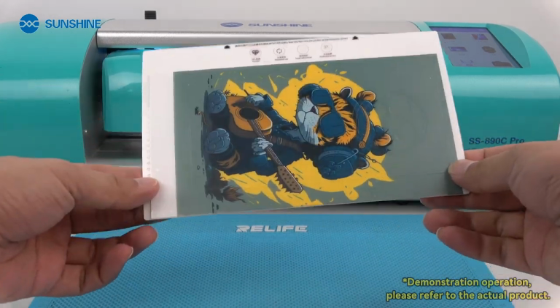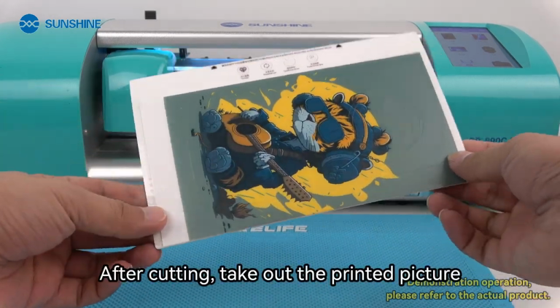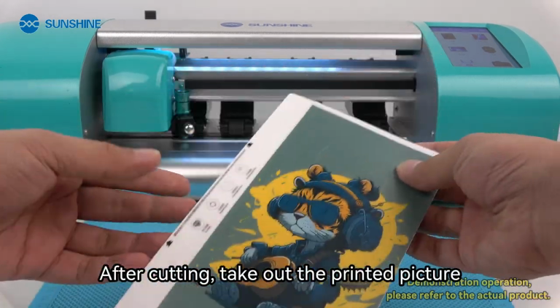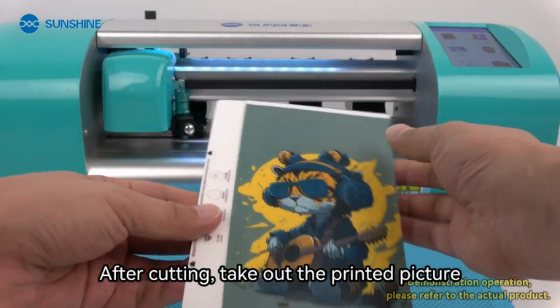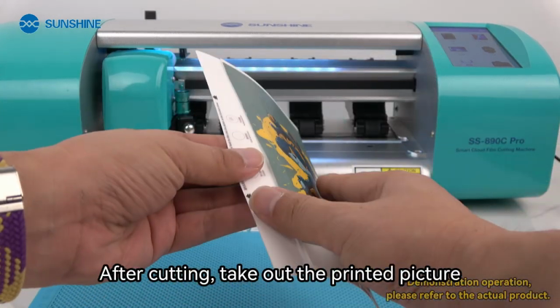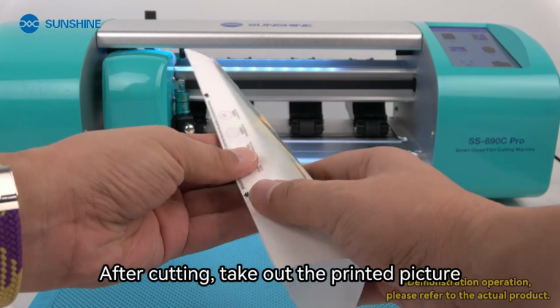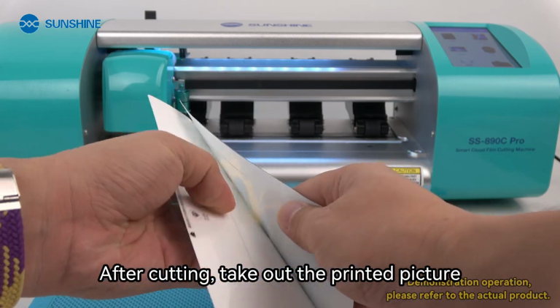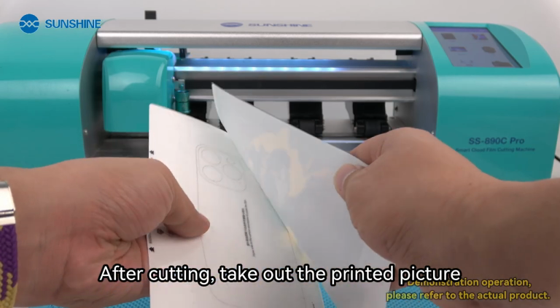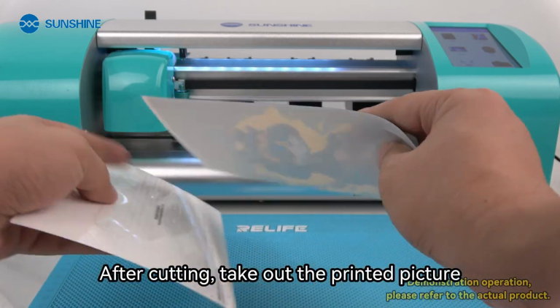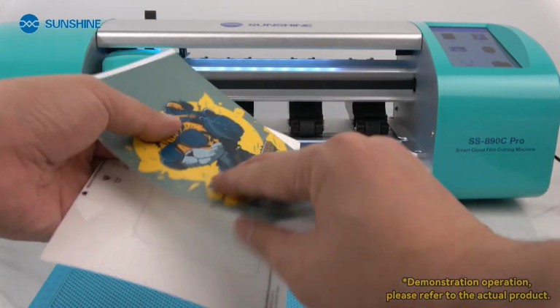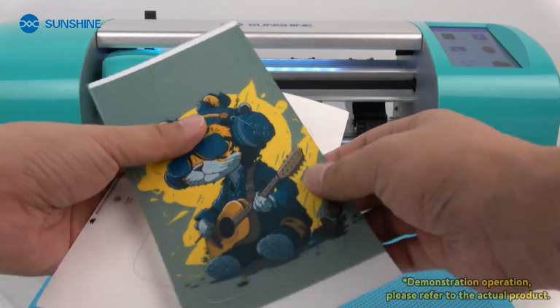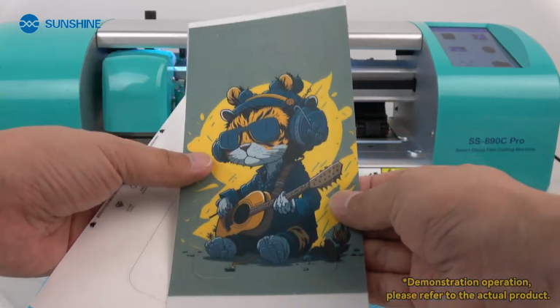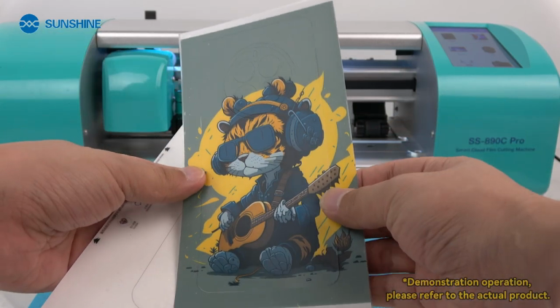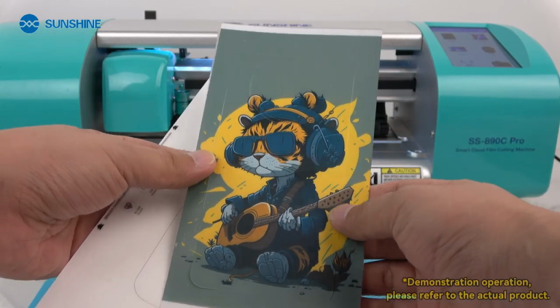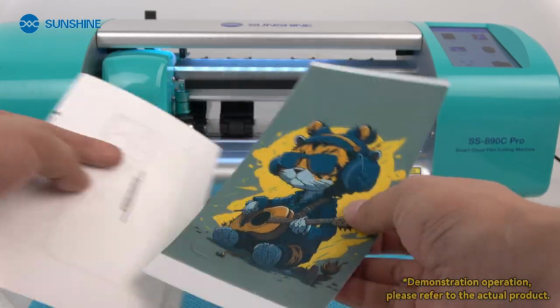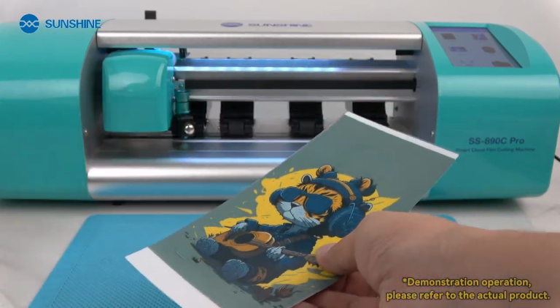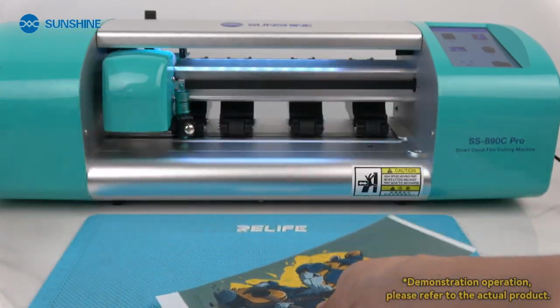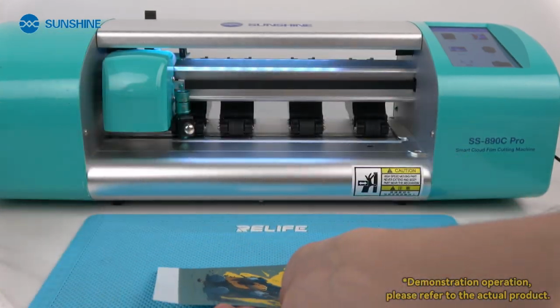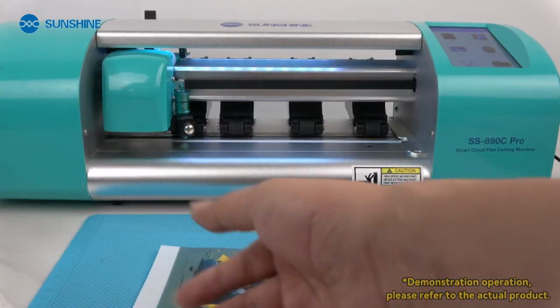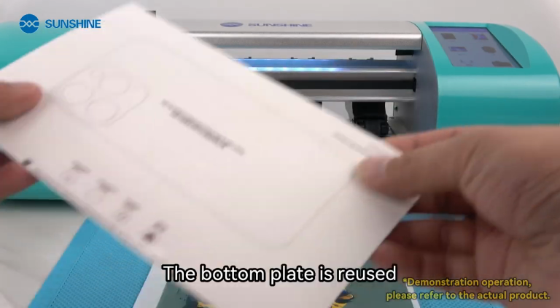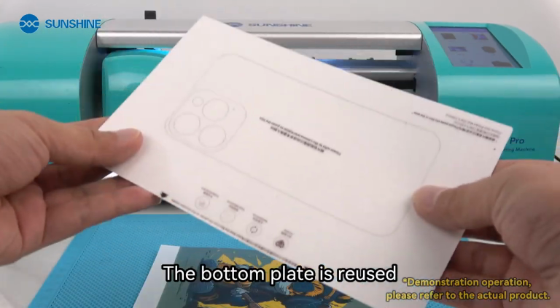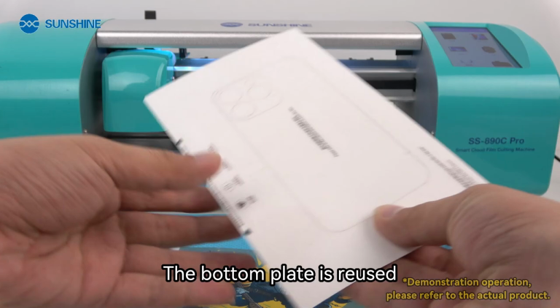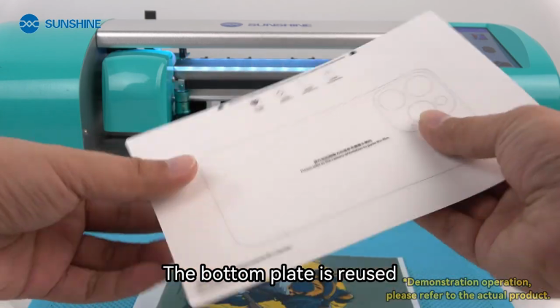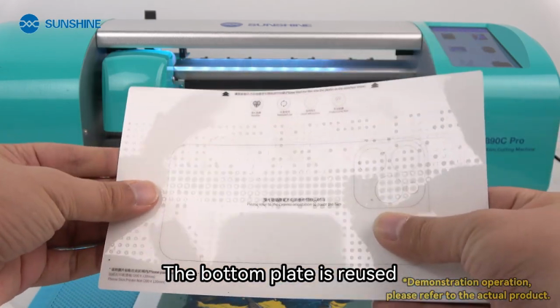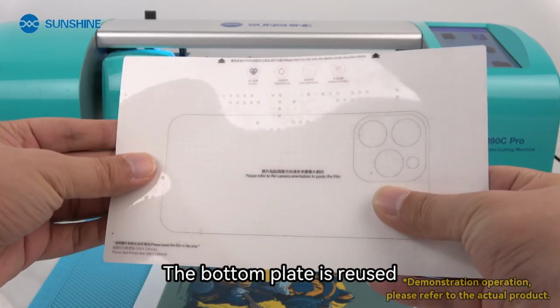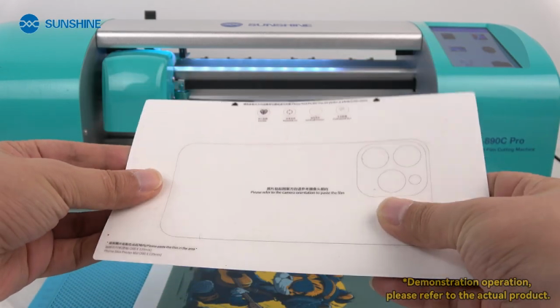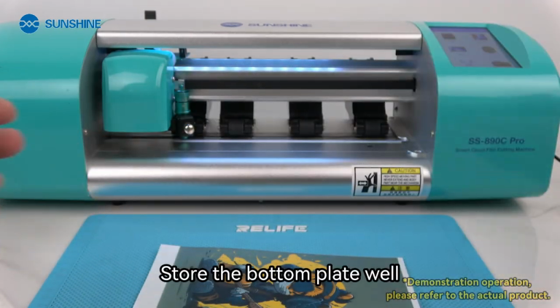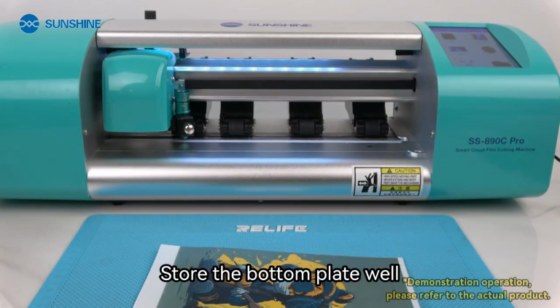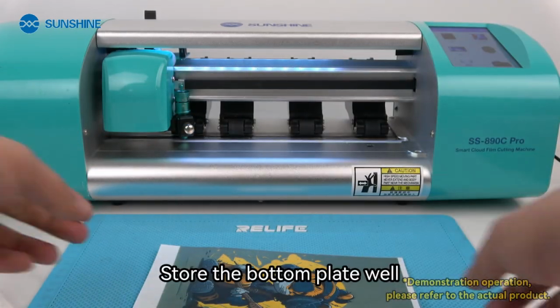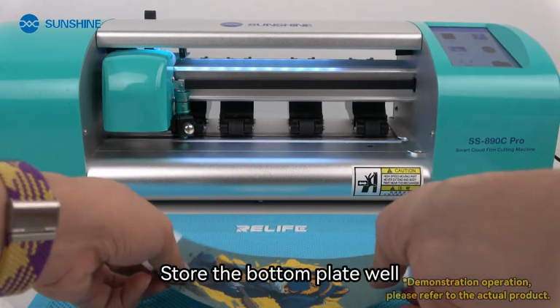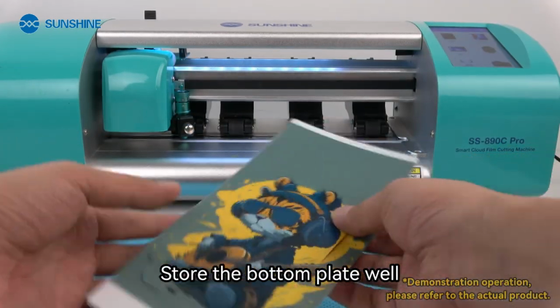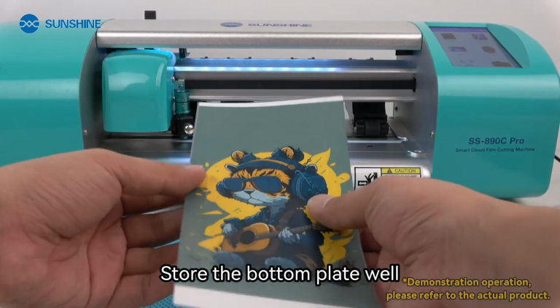Make a cut. After cutting, take out the printed picture. The bottom plate can be reused, so store it well.